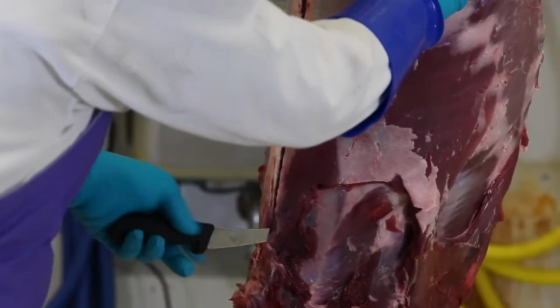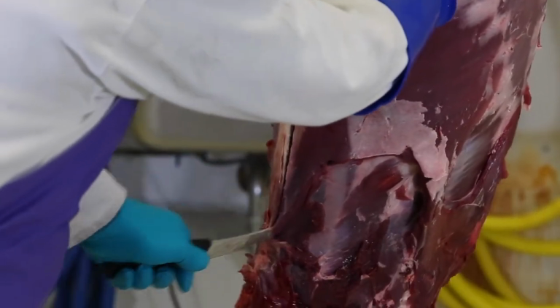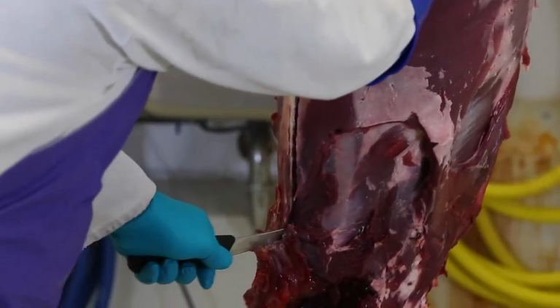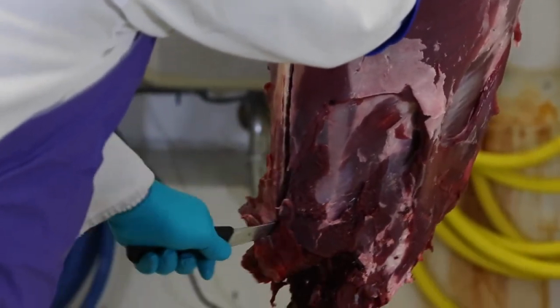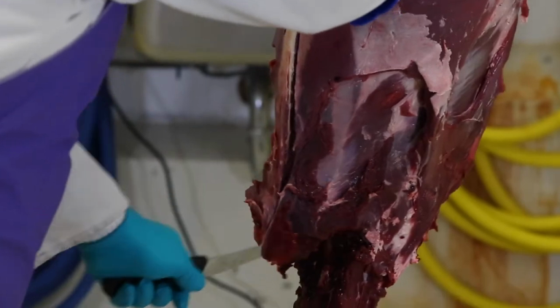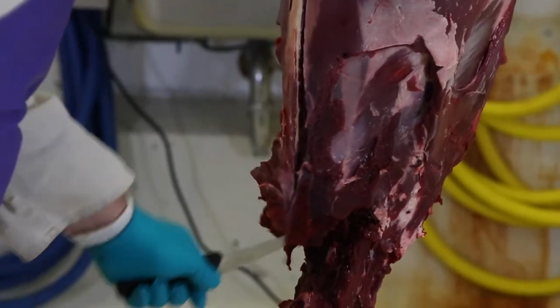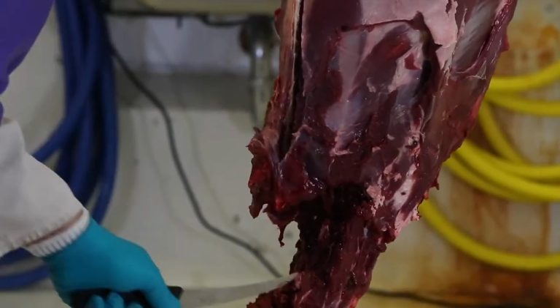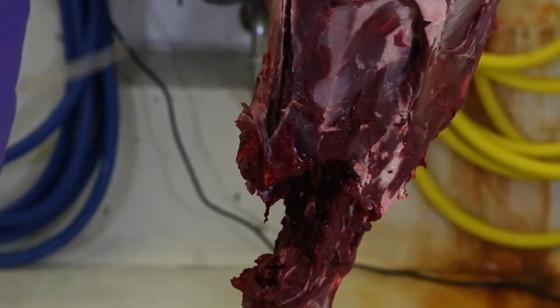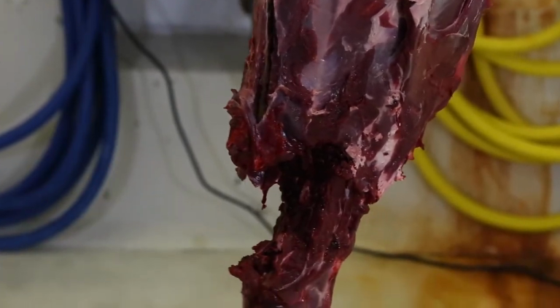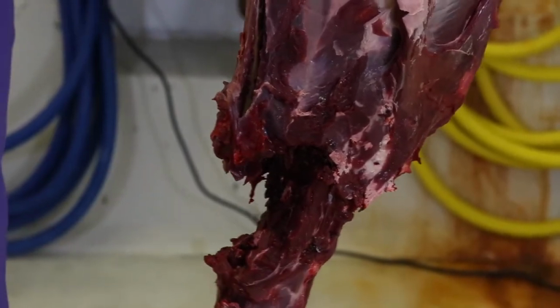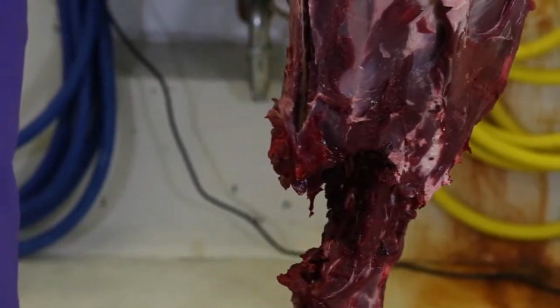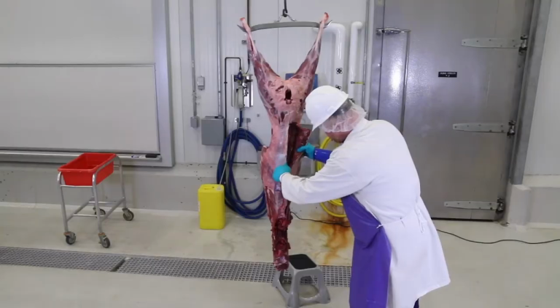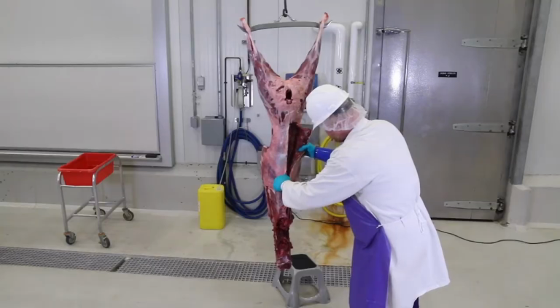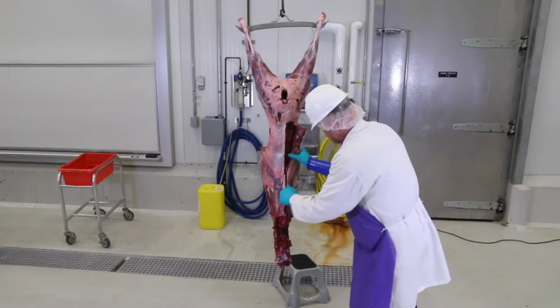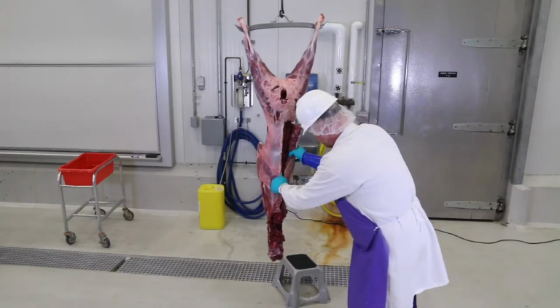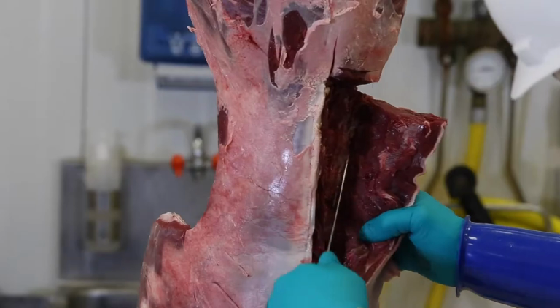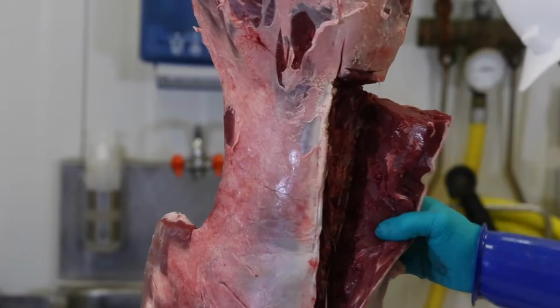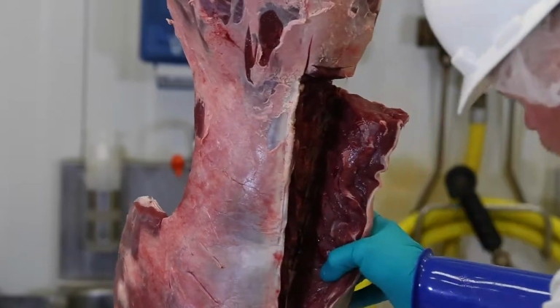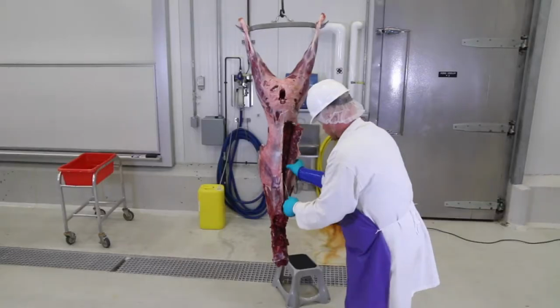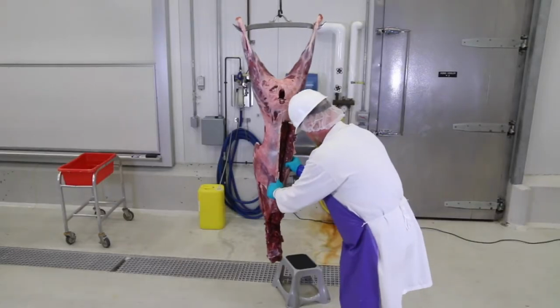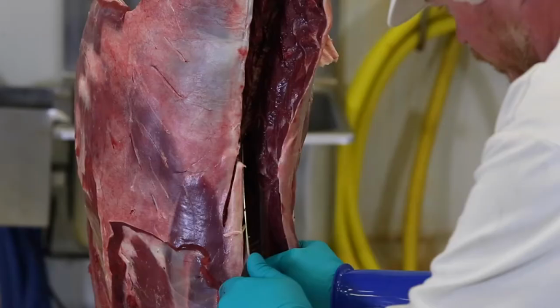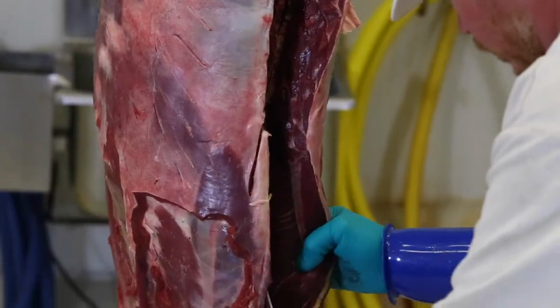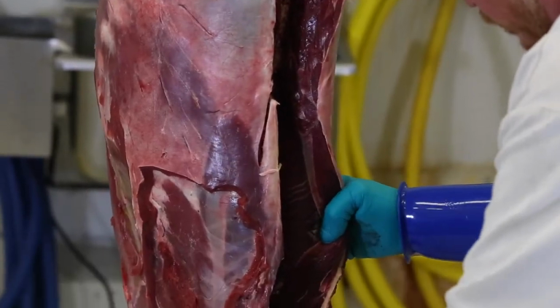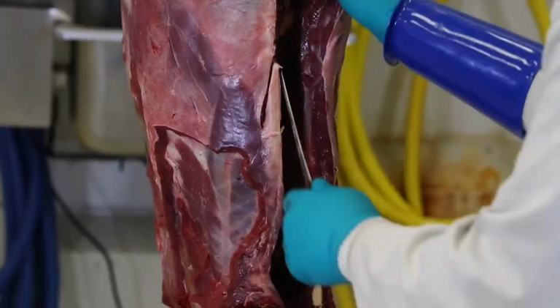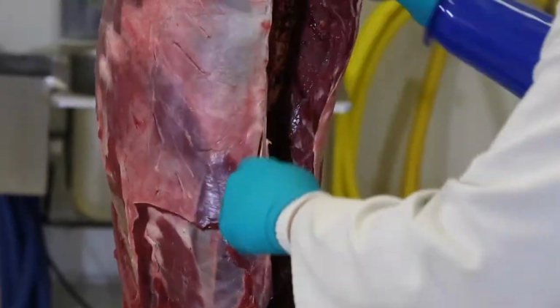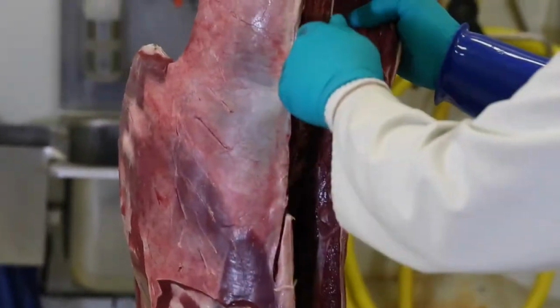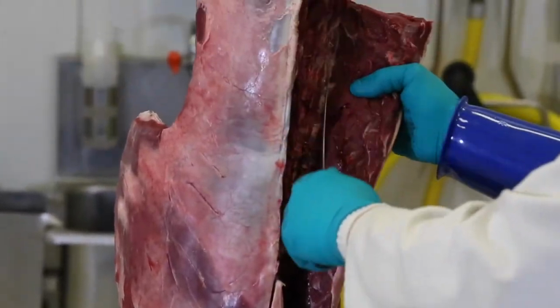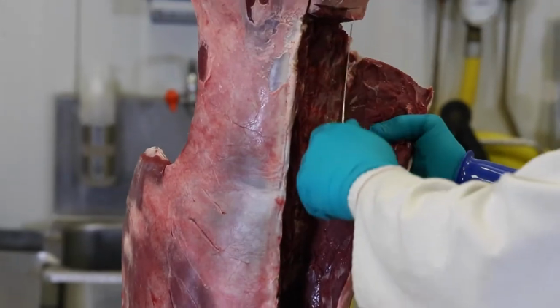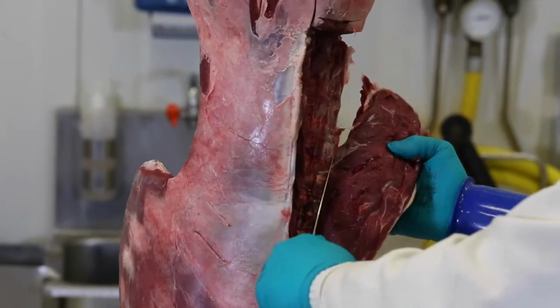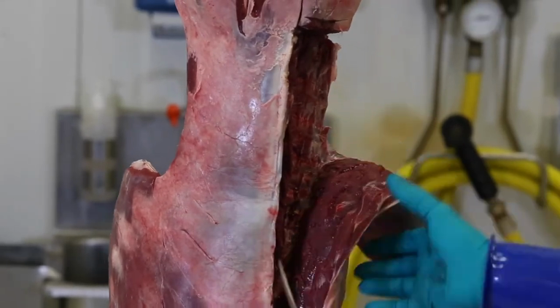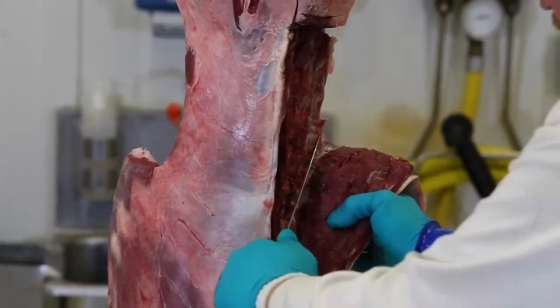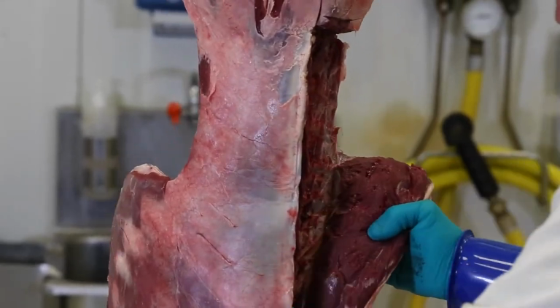If you haven't already, remove both front shoulders to allow better access to the upper portions. Then carefully begin cutting away the loin from the vertebrae by the hip bone, slowly working your way down to the section of the loin above the rib cage, and then onto that portion along the neck.